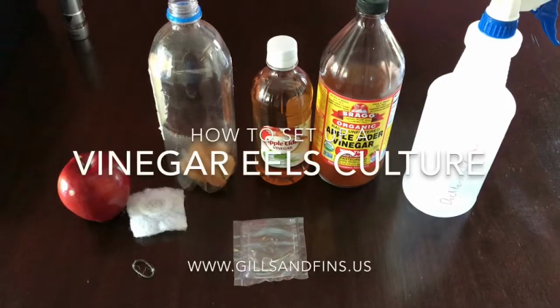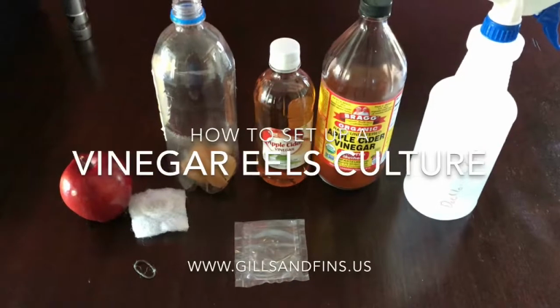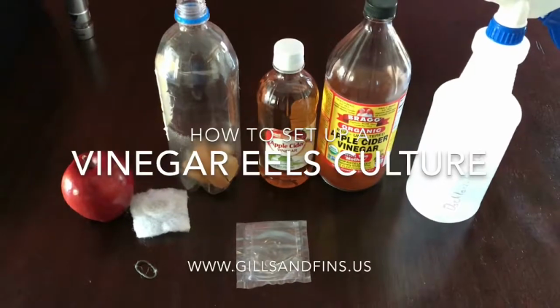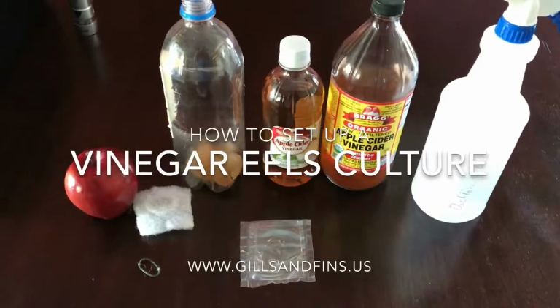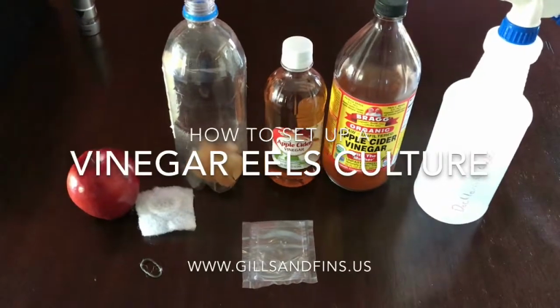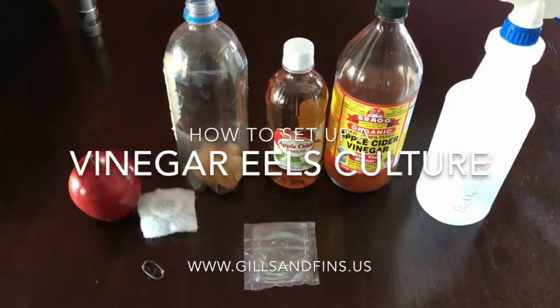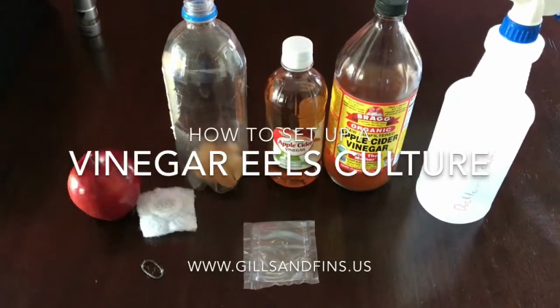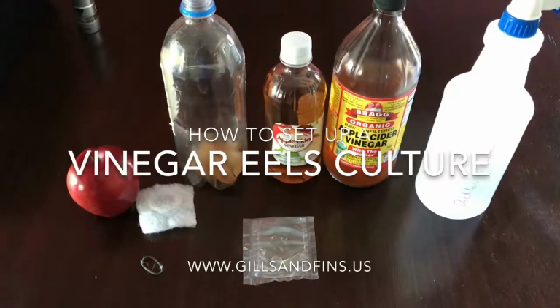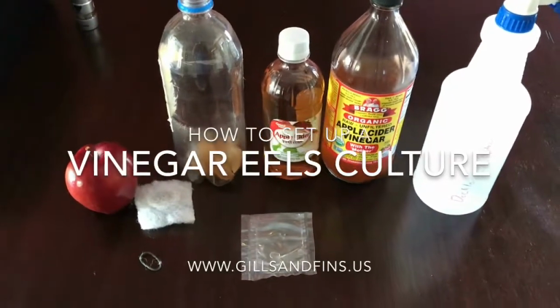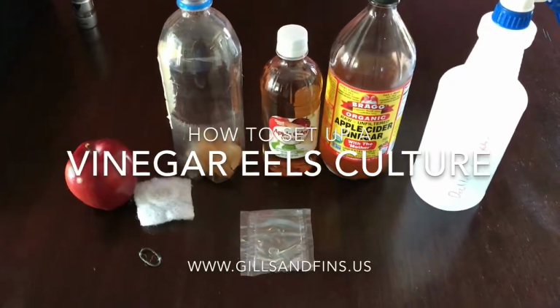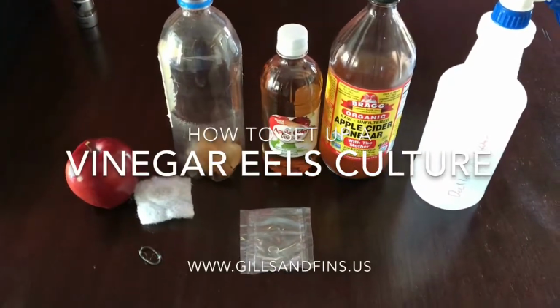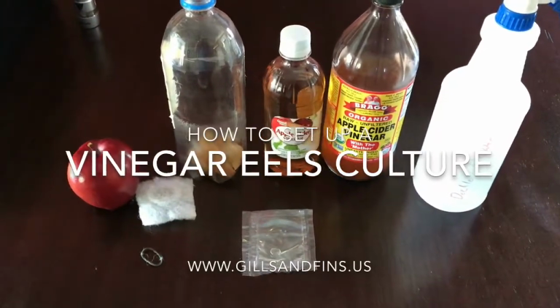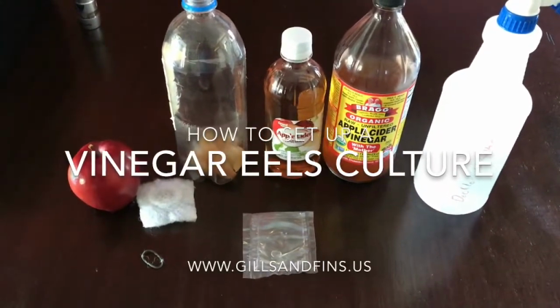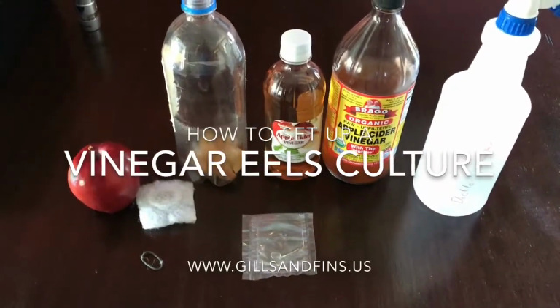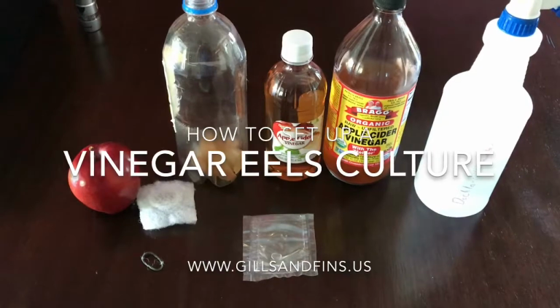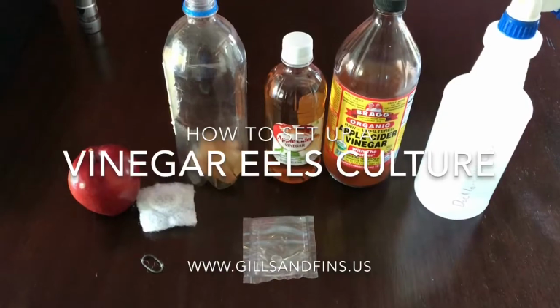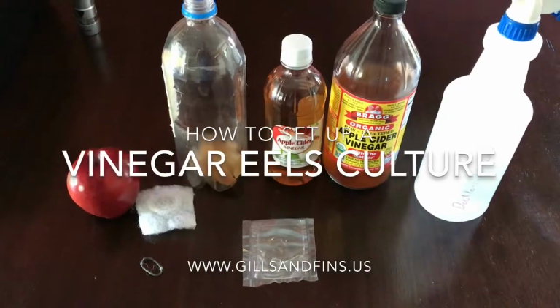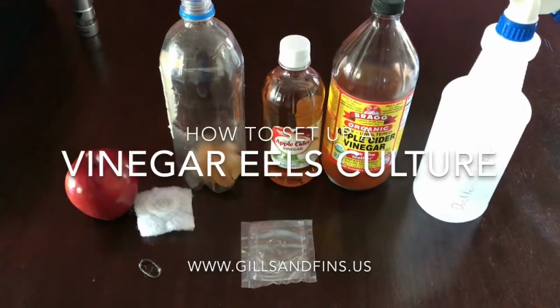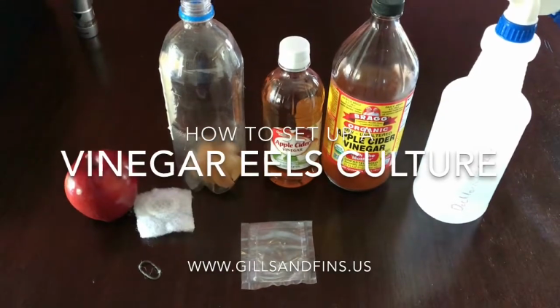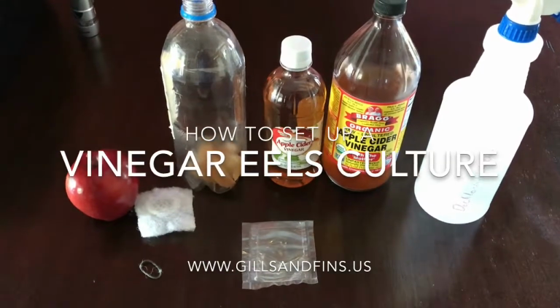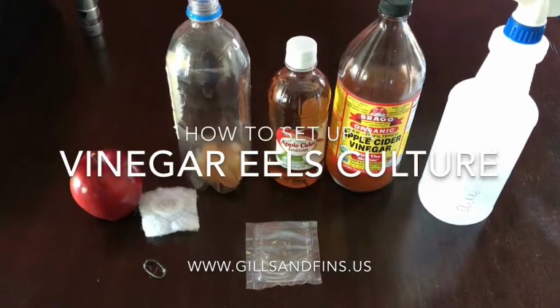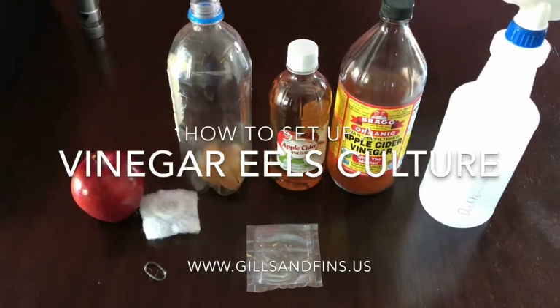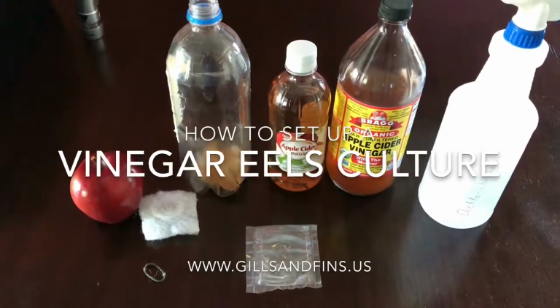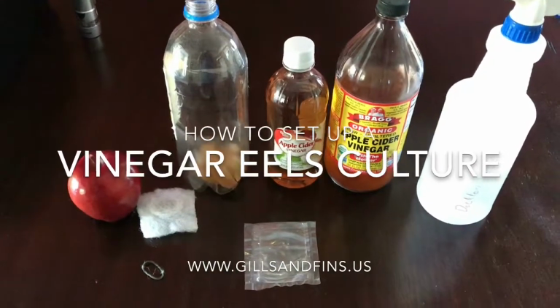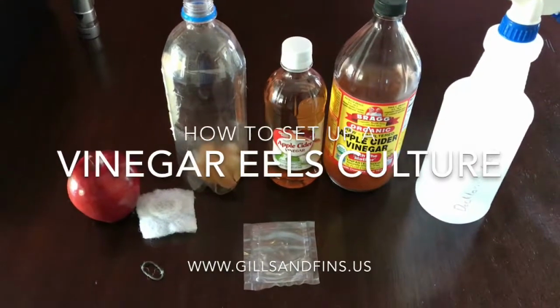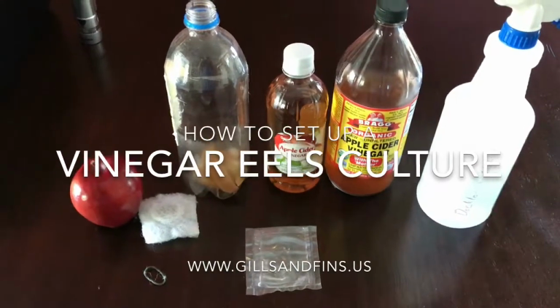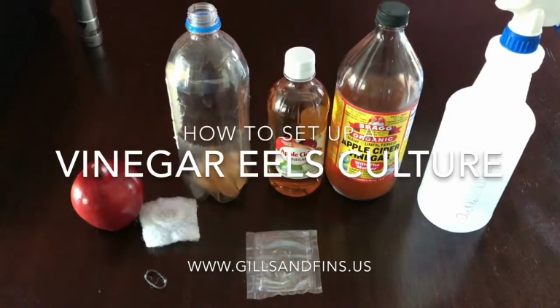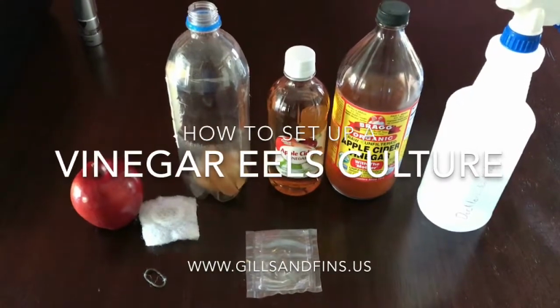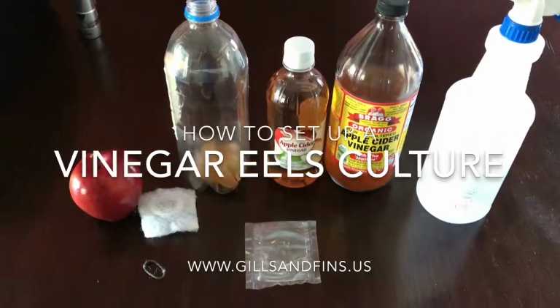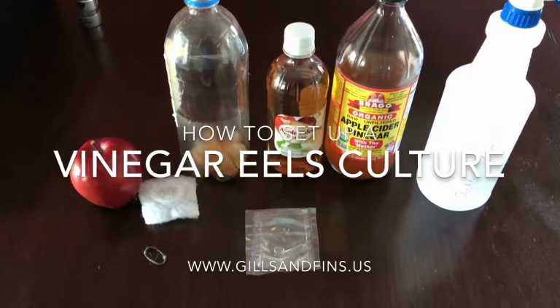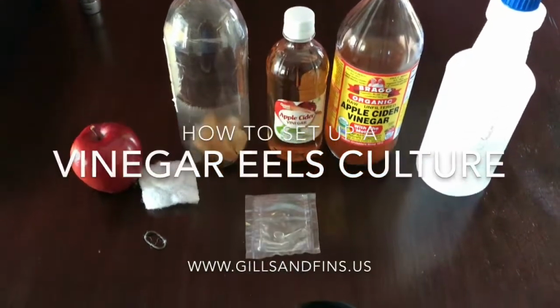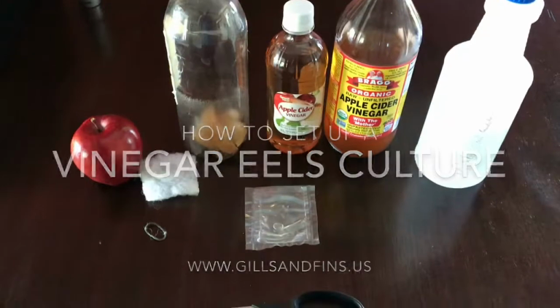Hey guys, so we're going to do a quick video on how to set up a Vinegar Eels culture. I've had a few more questions and I've been wanting to get this one done. So I've got some stuff sitting here in front of me.